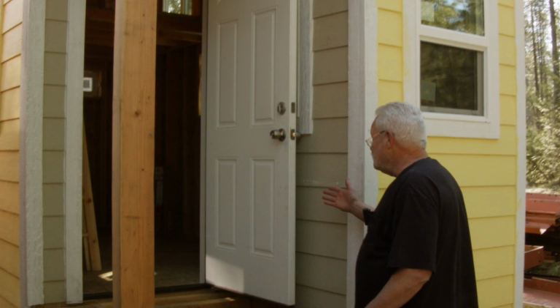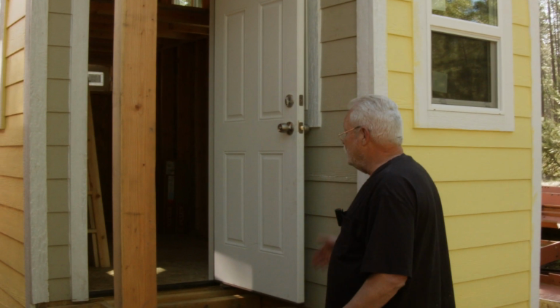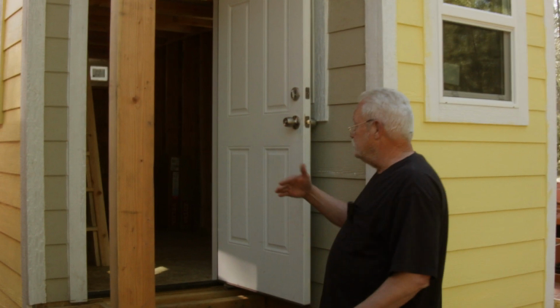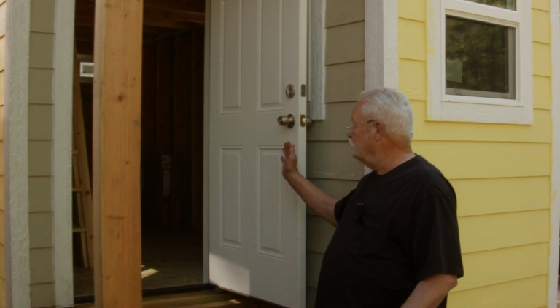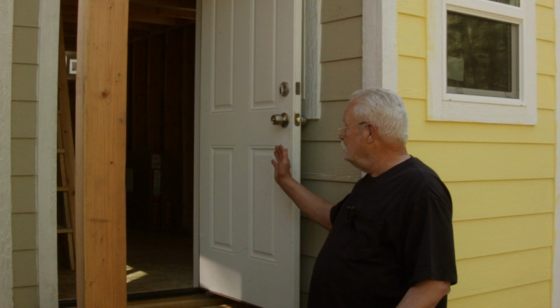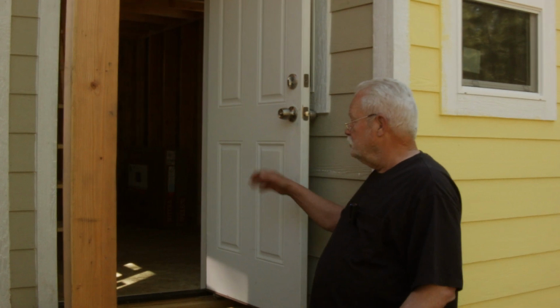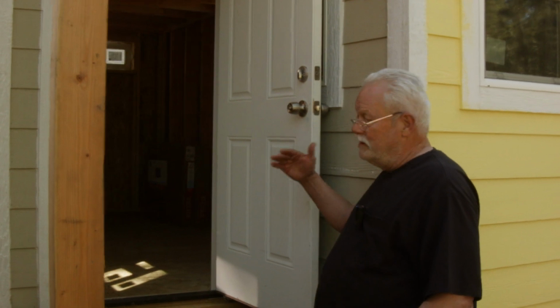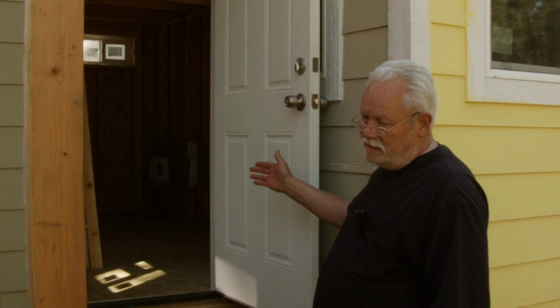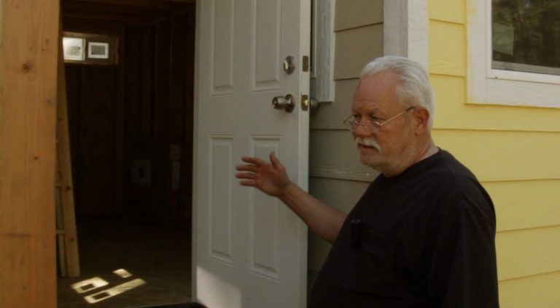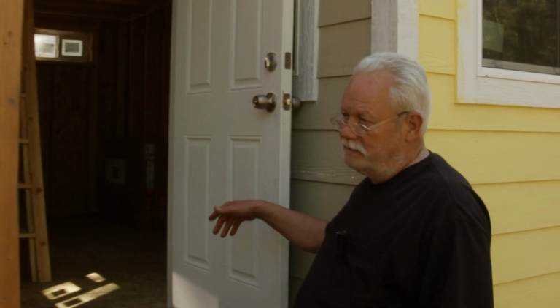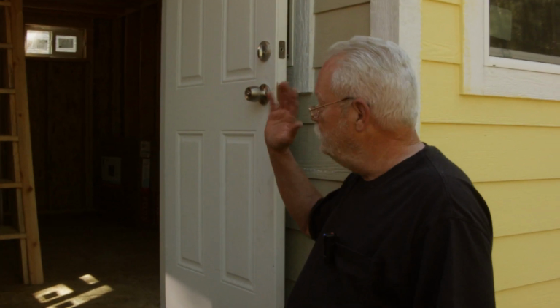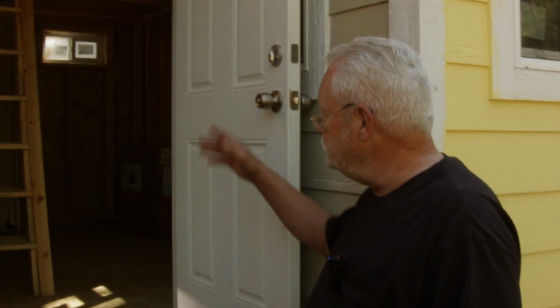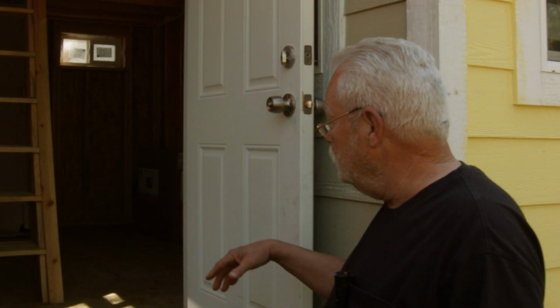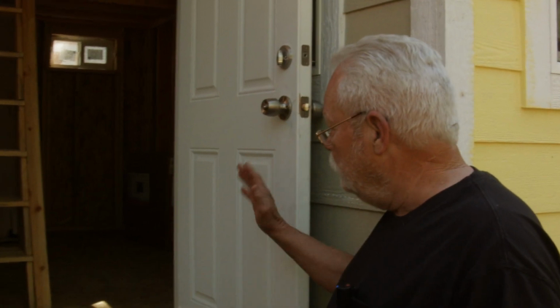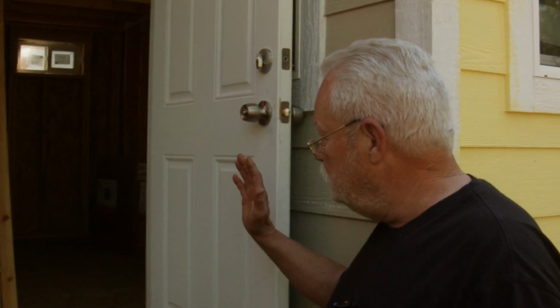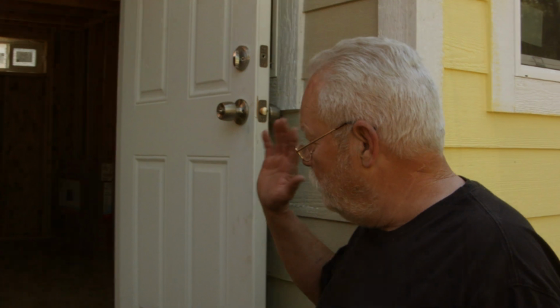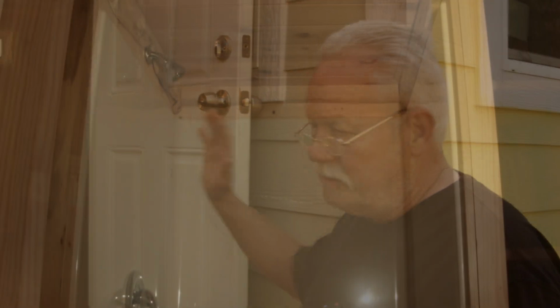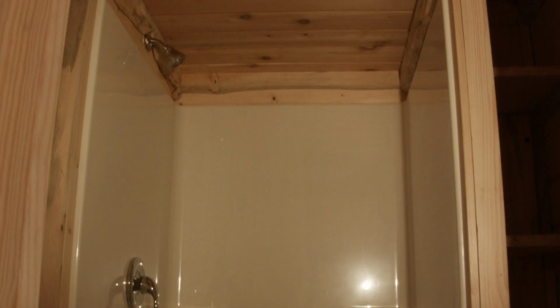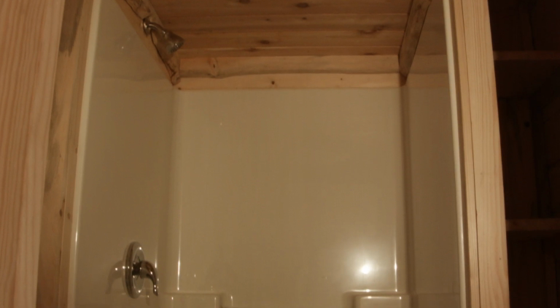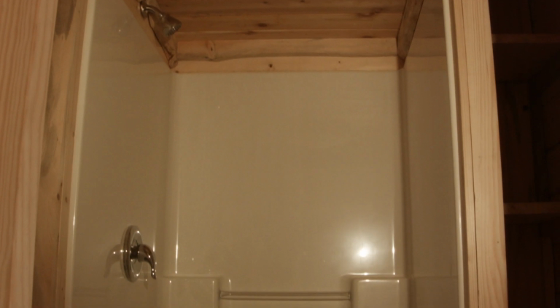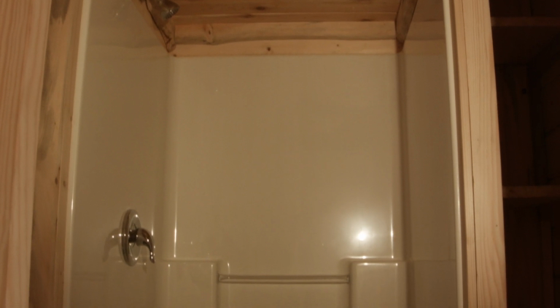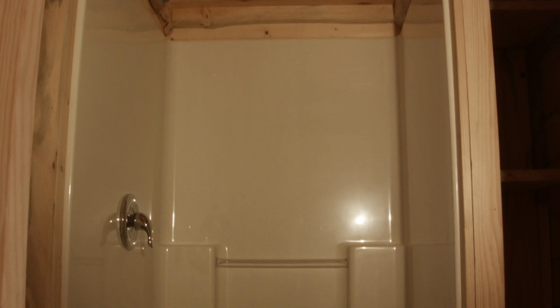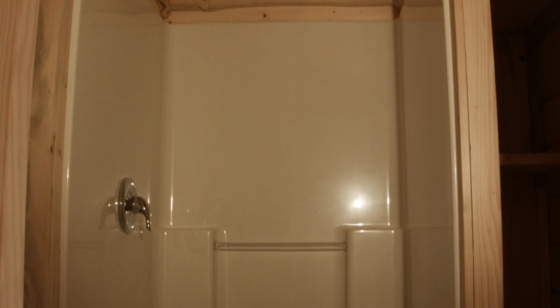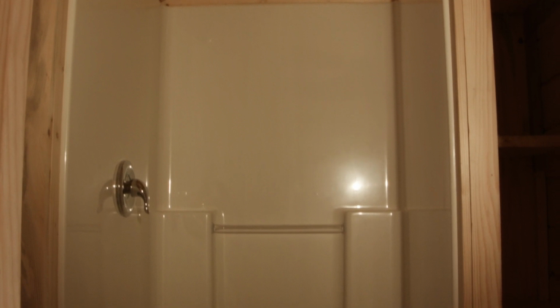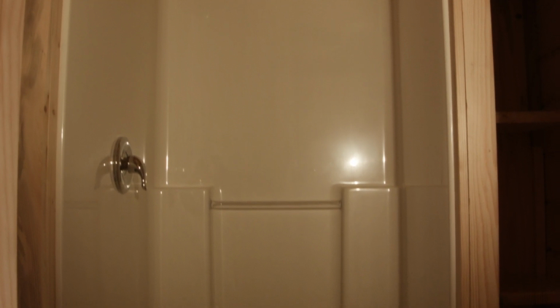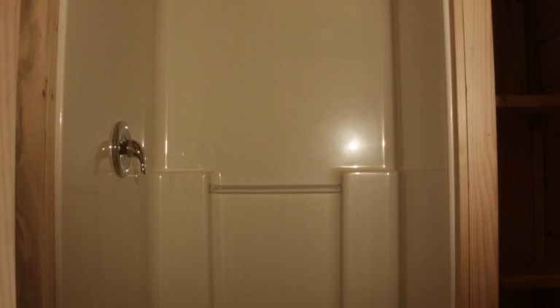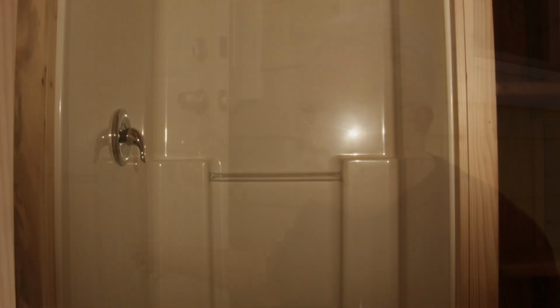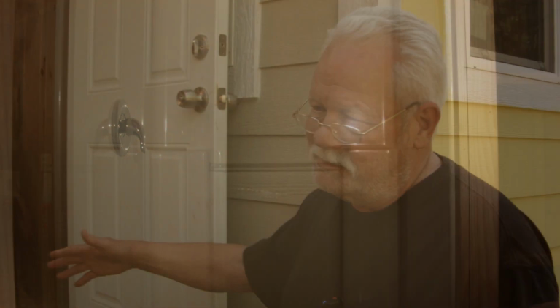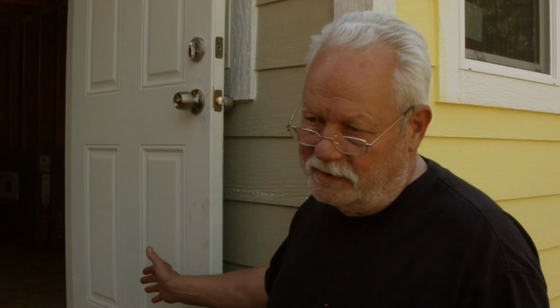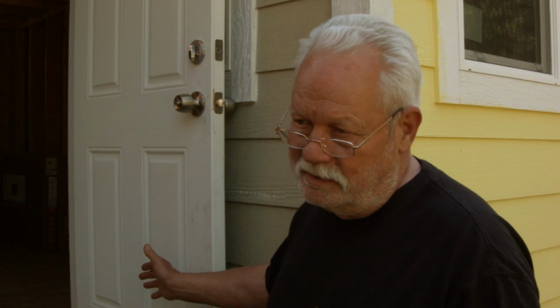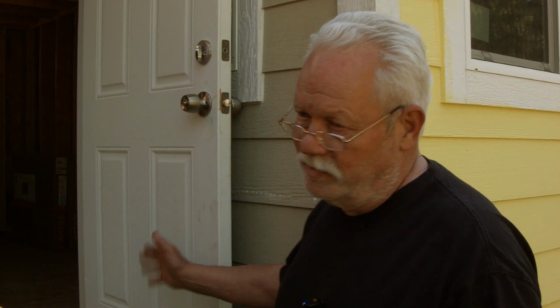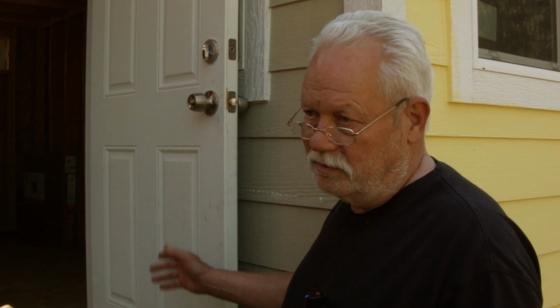Inside, you're going to have open studs, so you can go ahead and run your electrical, run your plumbing, put all that stuff in. The one thing we do is put a shower in or bathtub, depending on what a person wants. You've got to get it in now — that way you don't have to mess around with it later because you won't get it through the door.